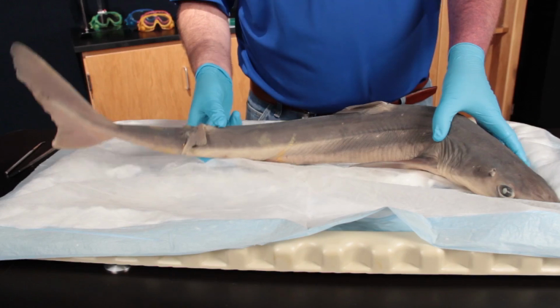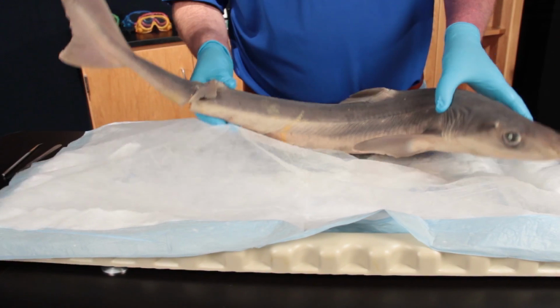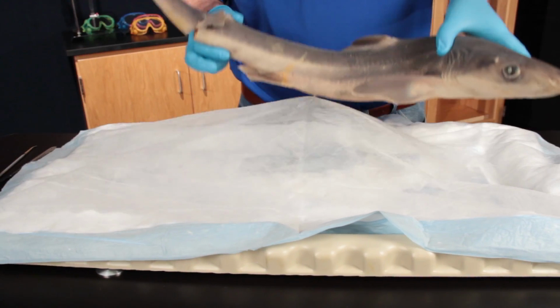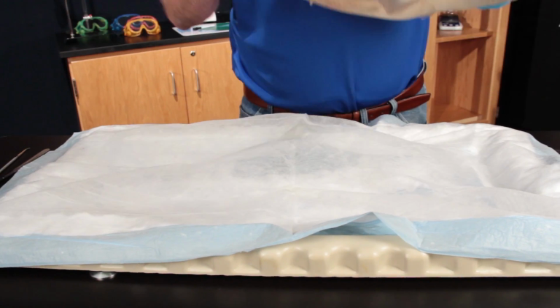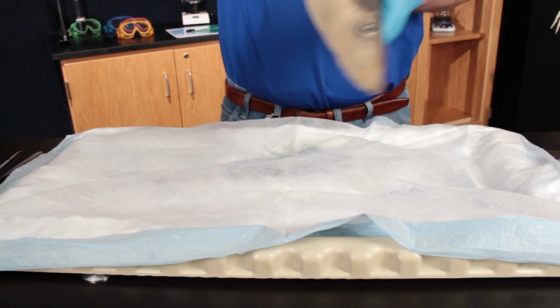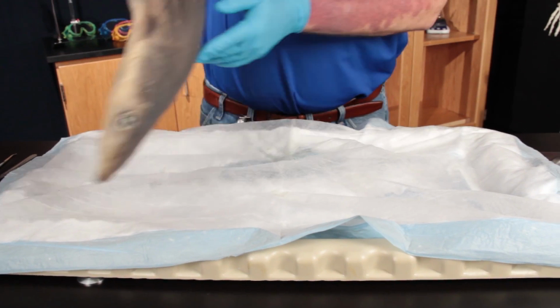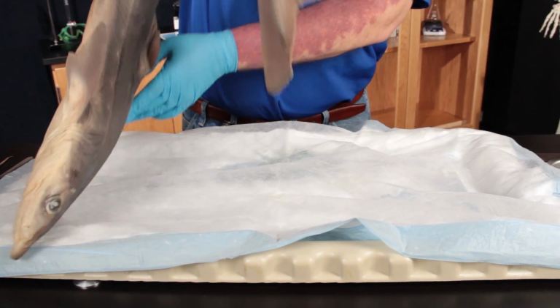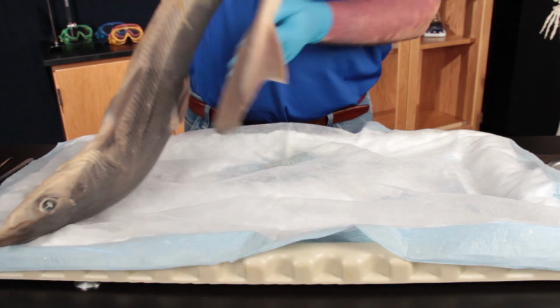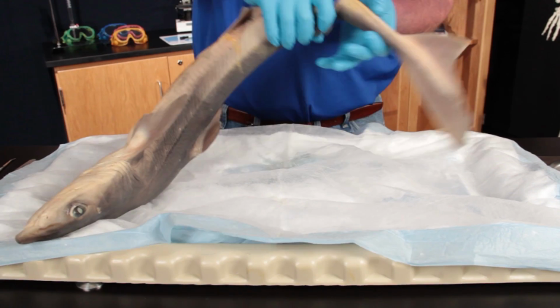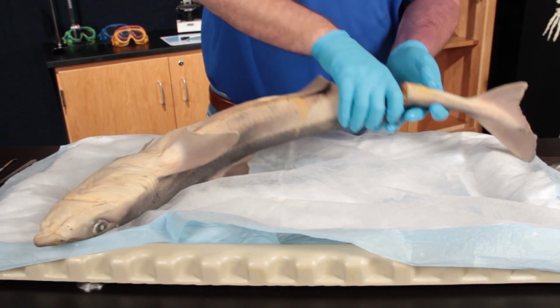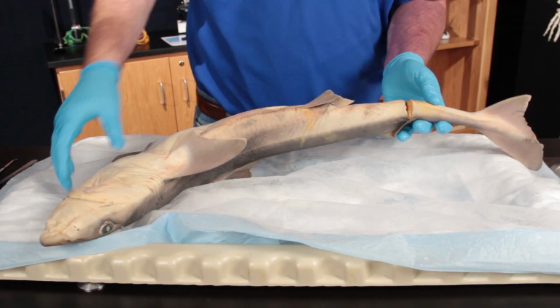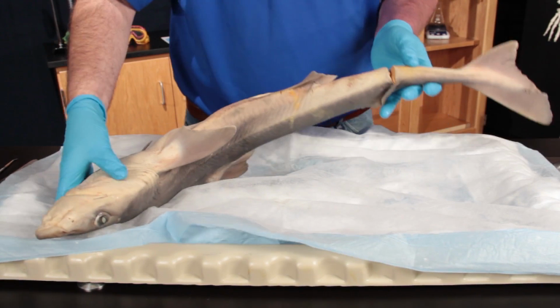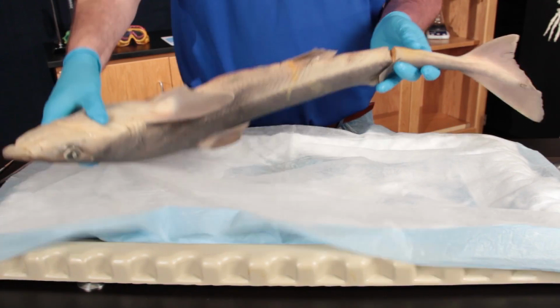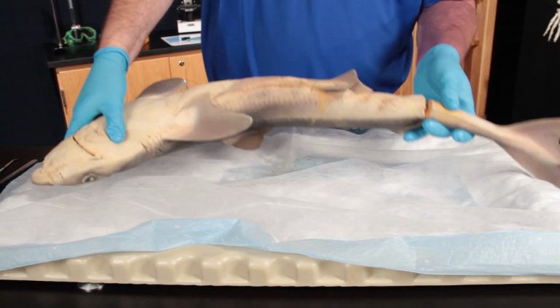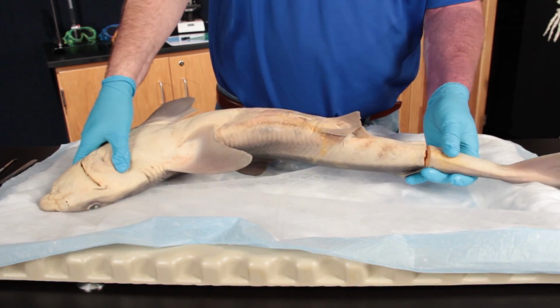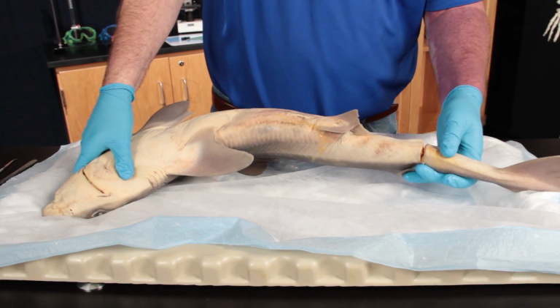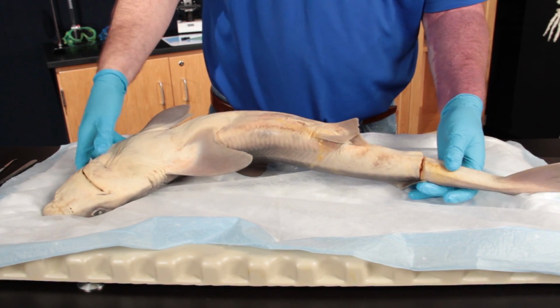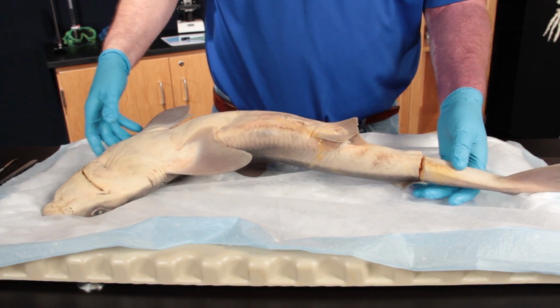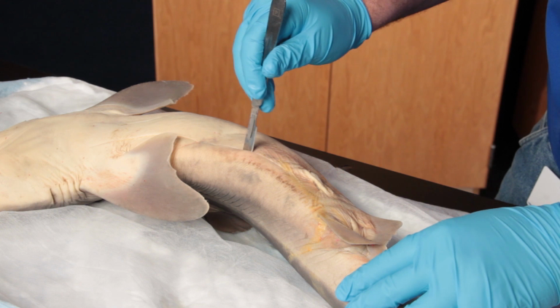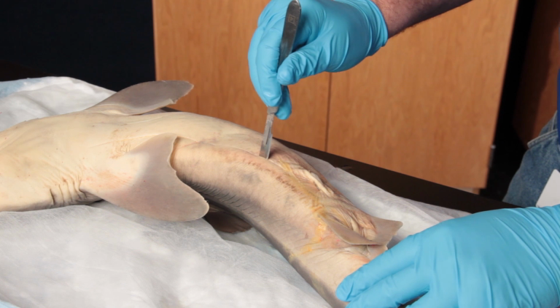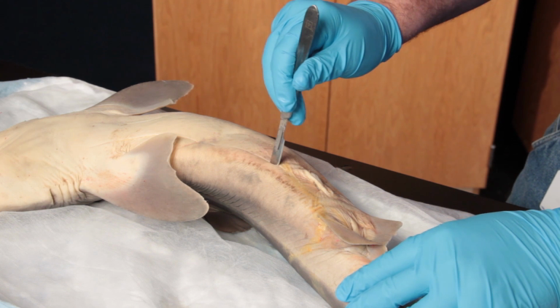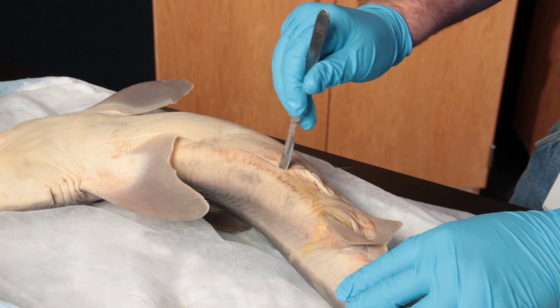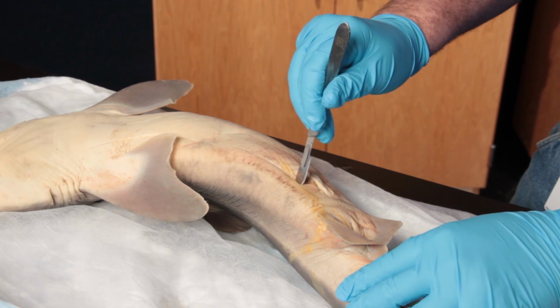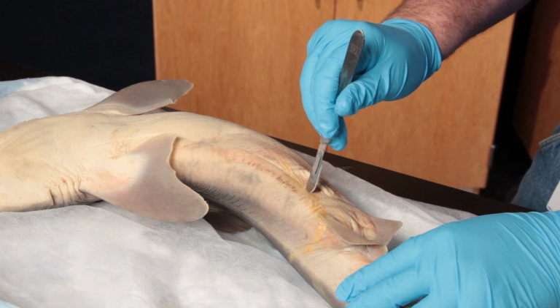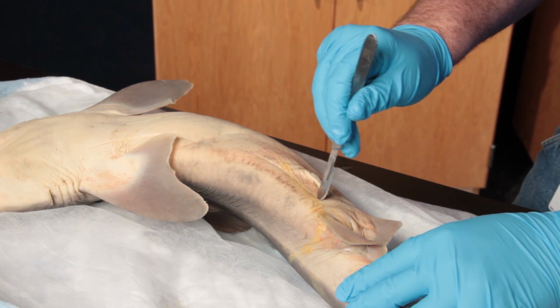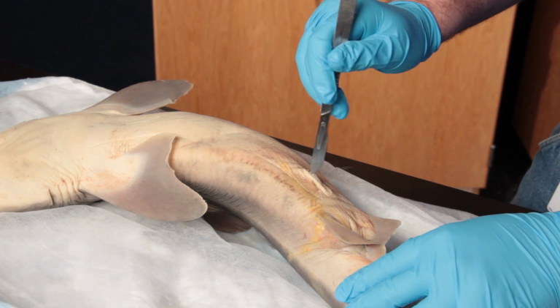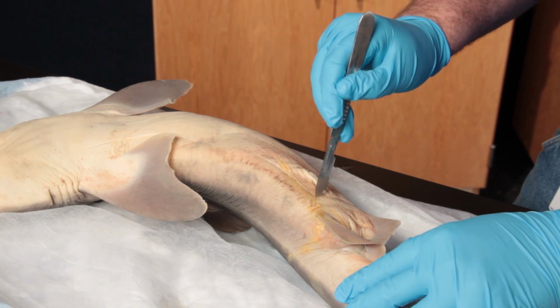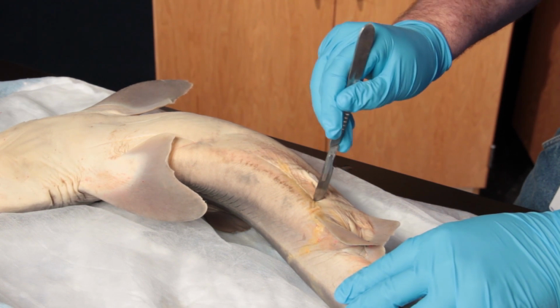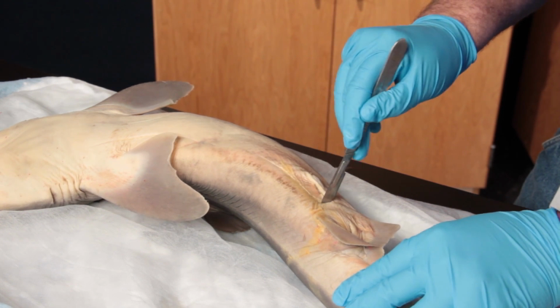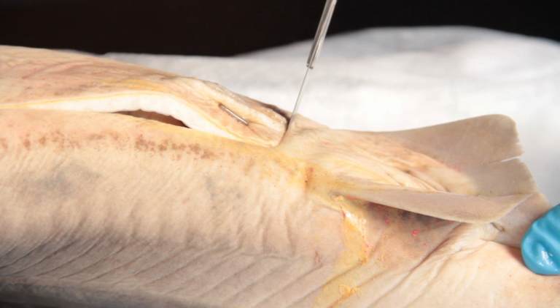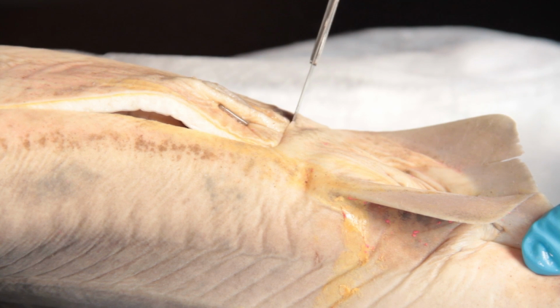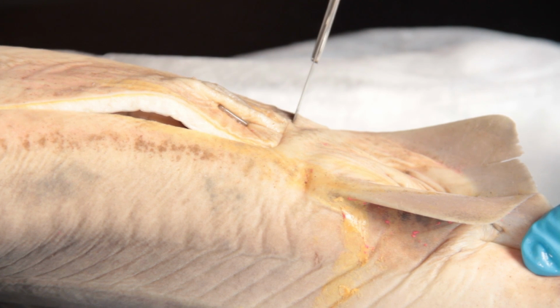Position the dogfish shark ventral side up and make the incision from the left pectoral fin to the back wall of the pelvic girdle. Next, make a transverse incision across the pelvic girdle.